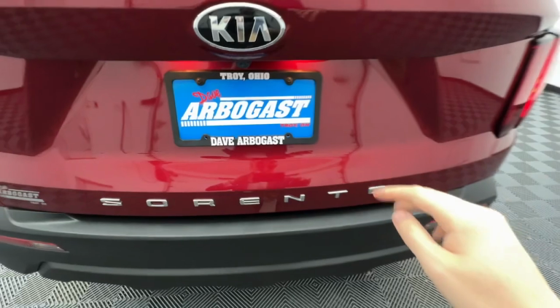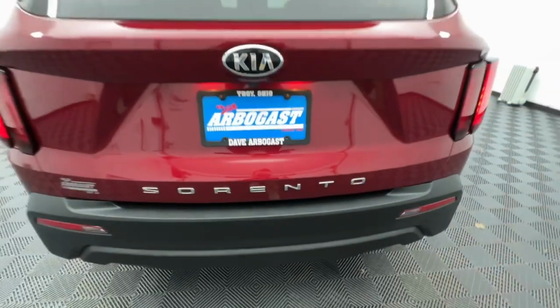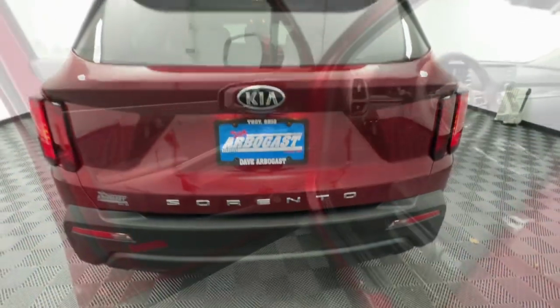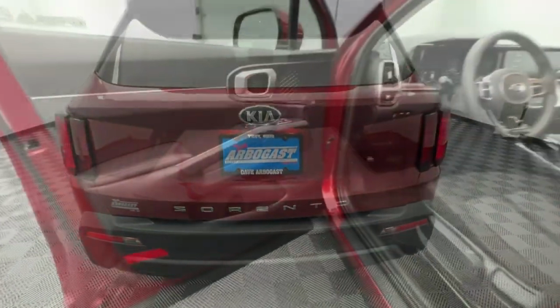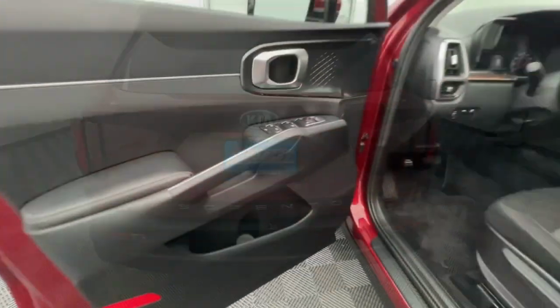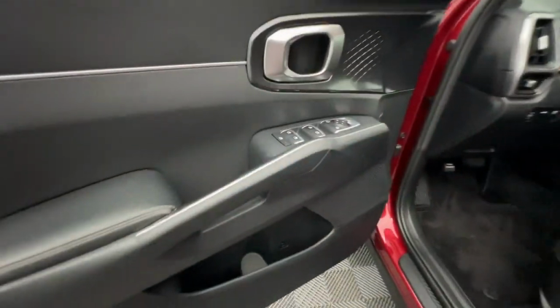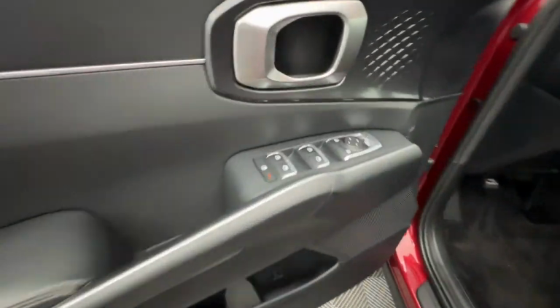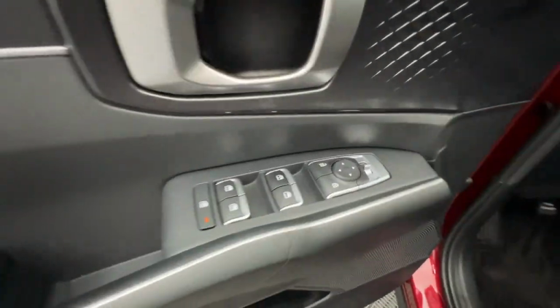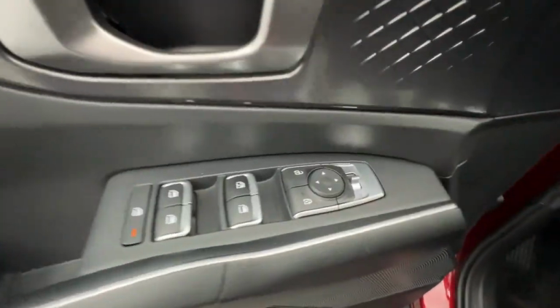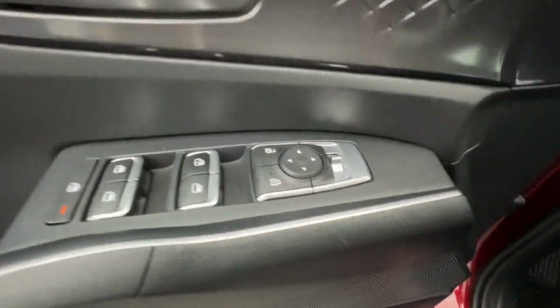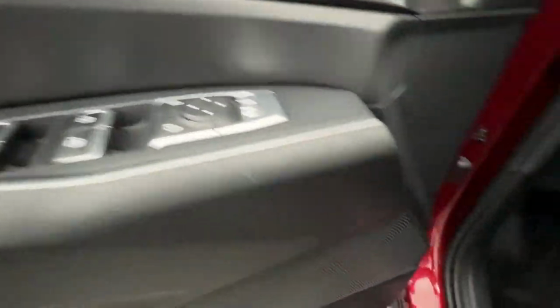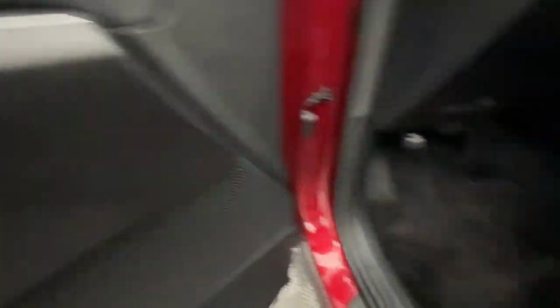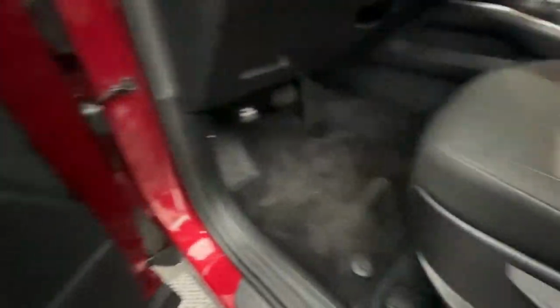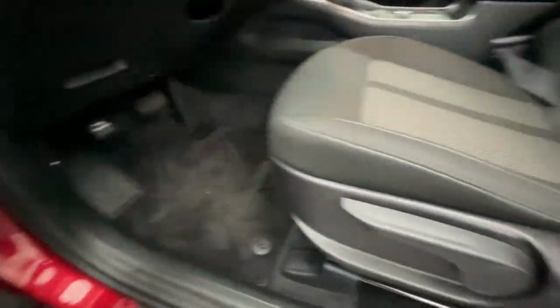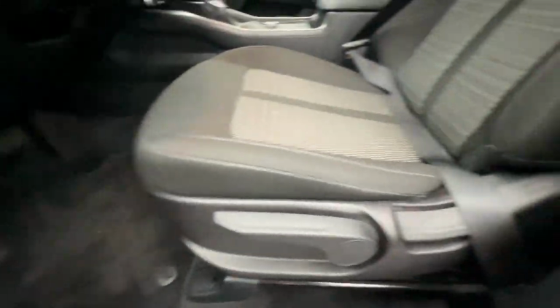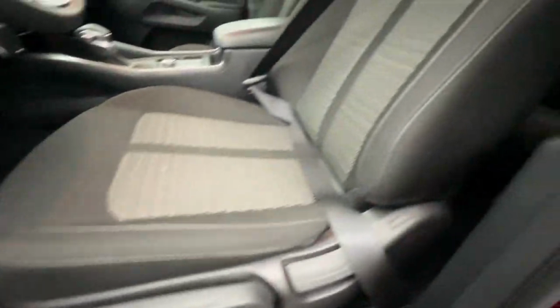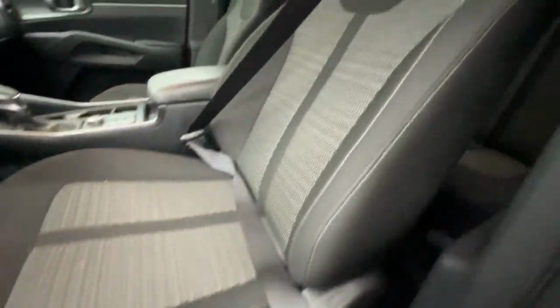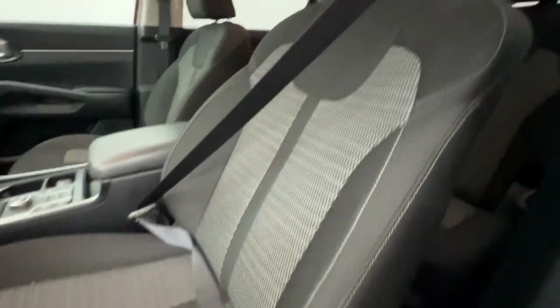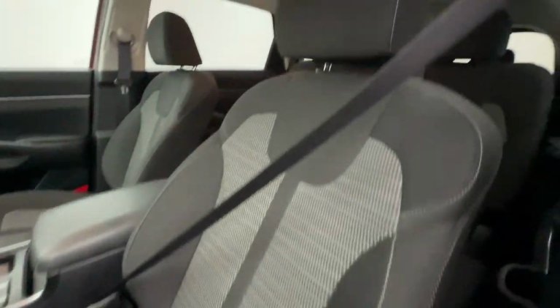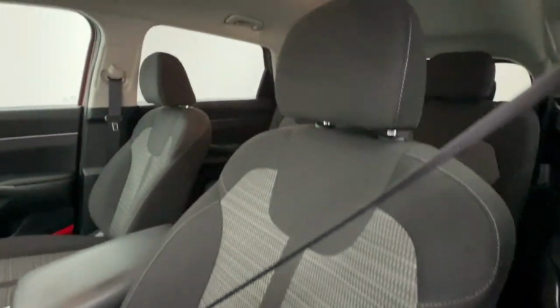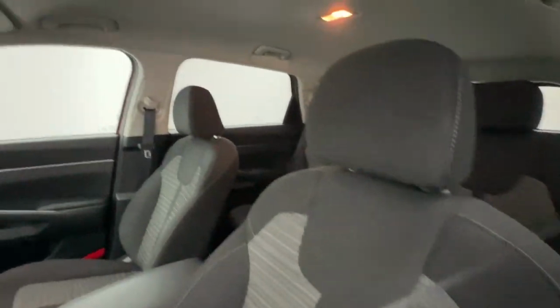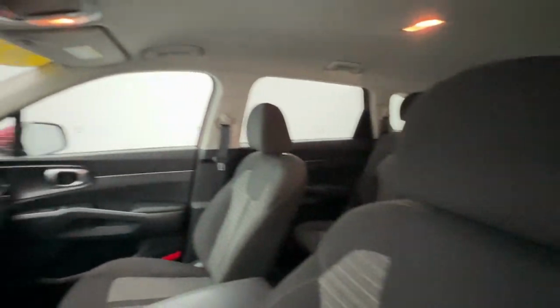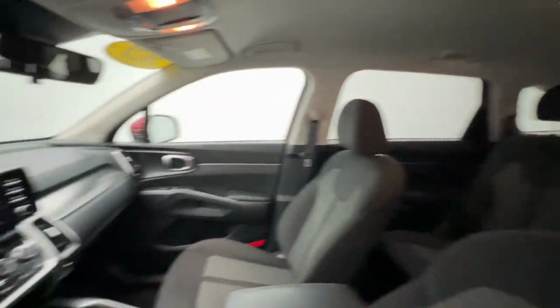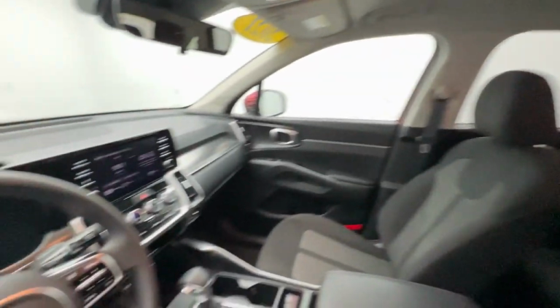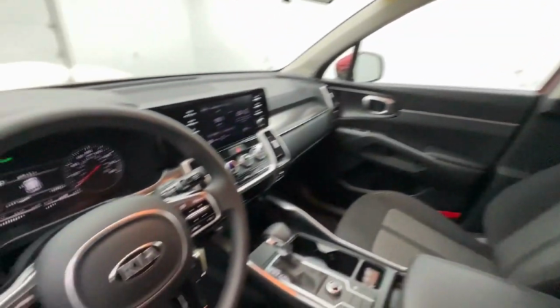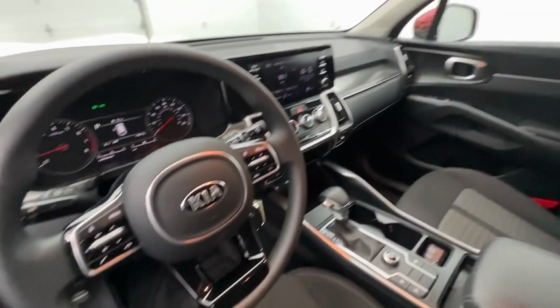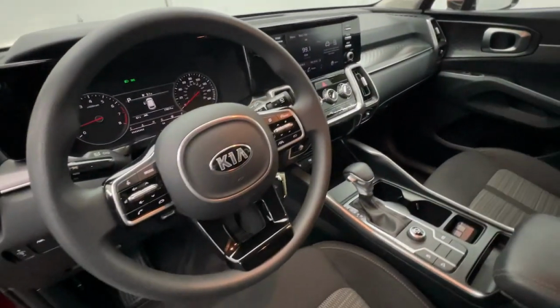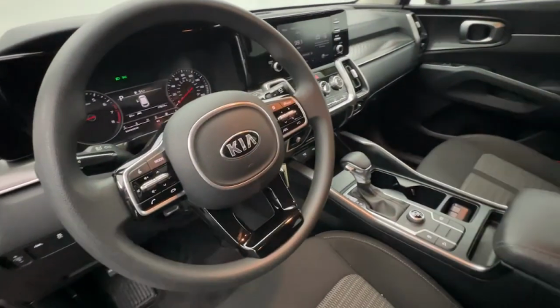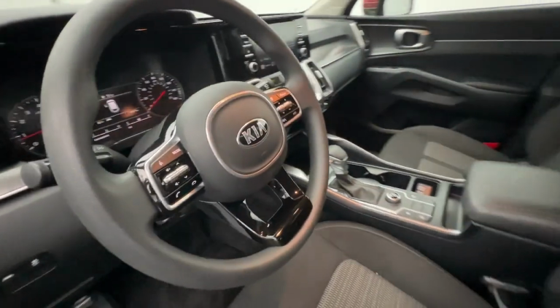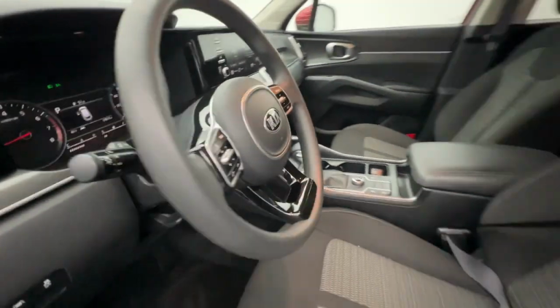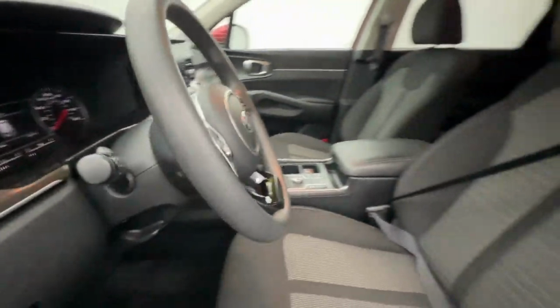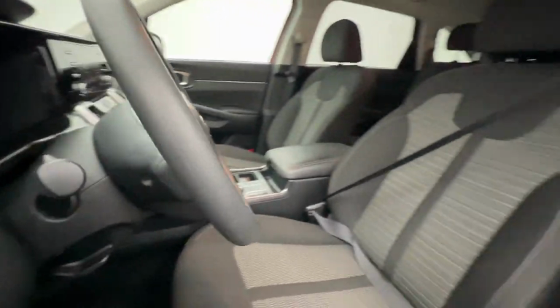Feel energized every time you take the wheel of this handsome Sorento. Treat yourself to a test drive today. Our staff will toss you the keys and give you an outstanding customer experience.